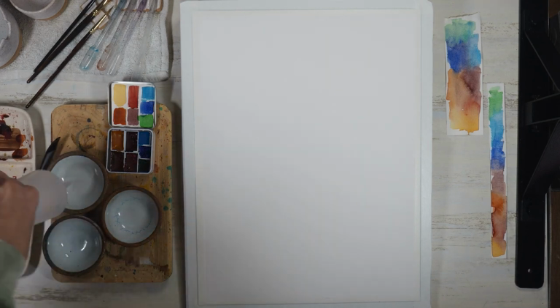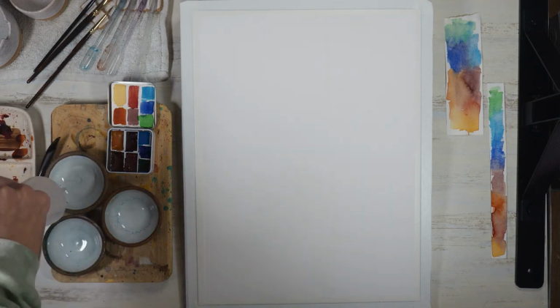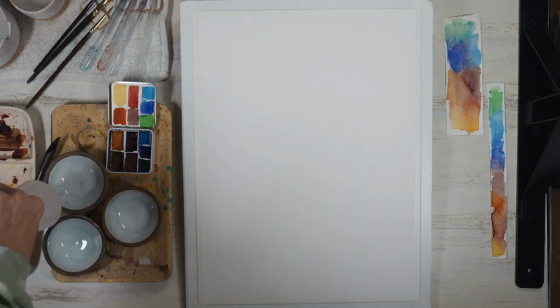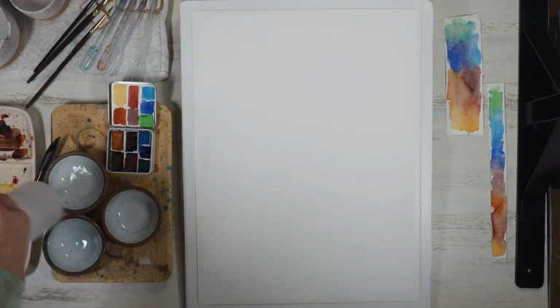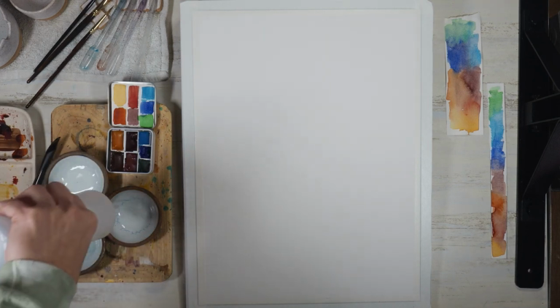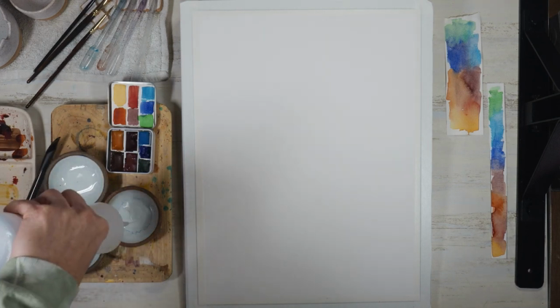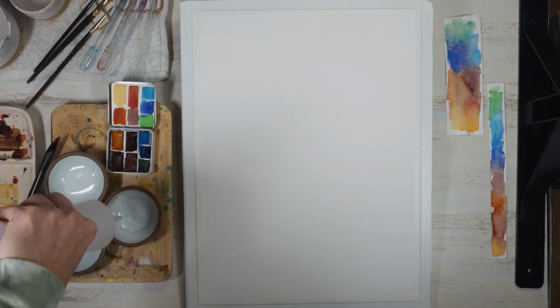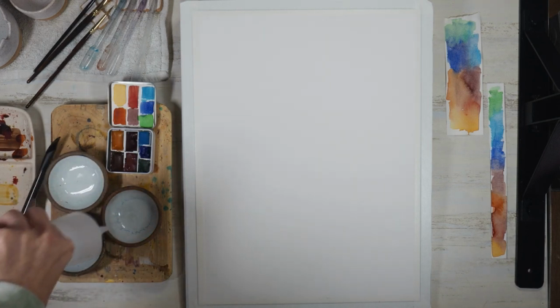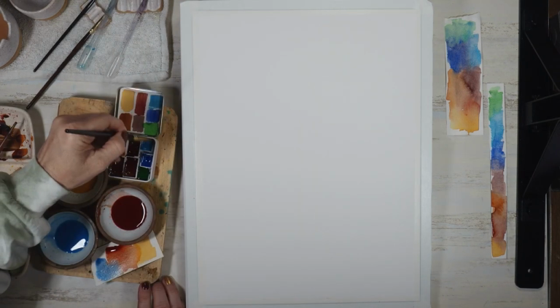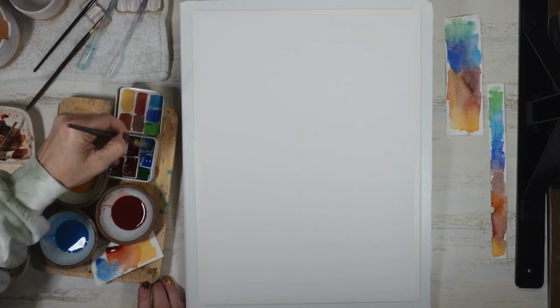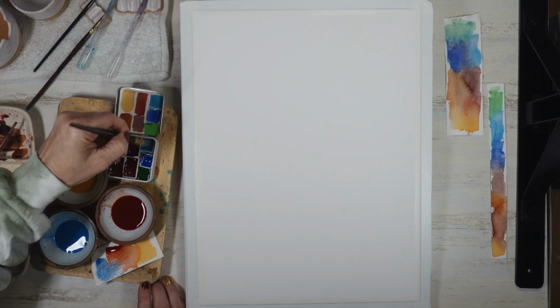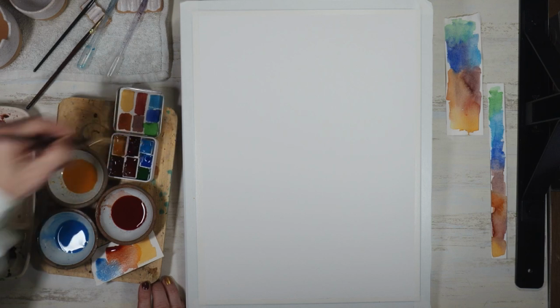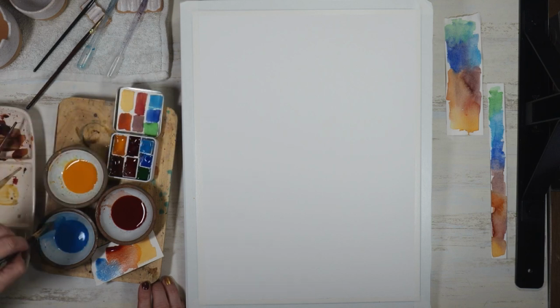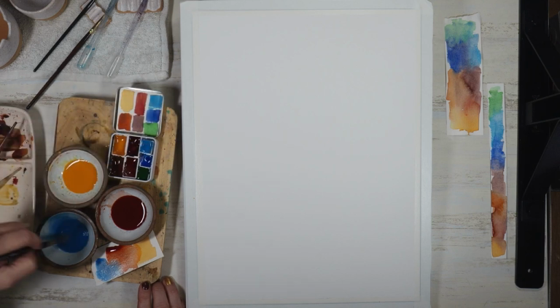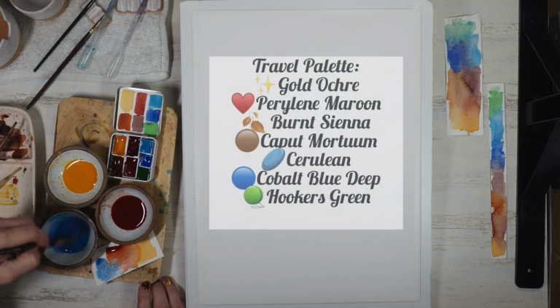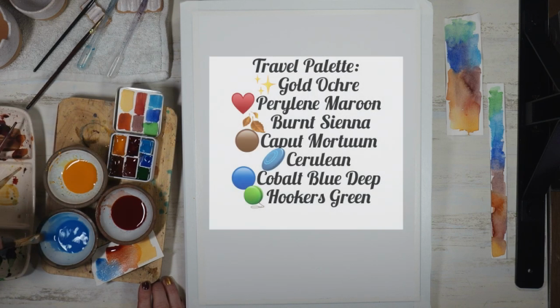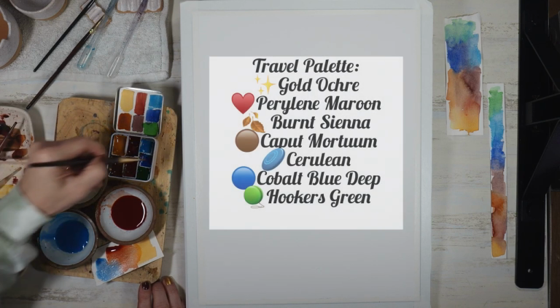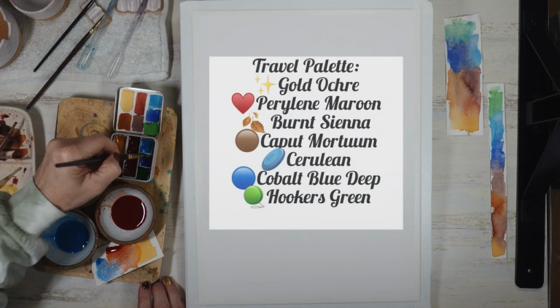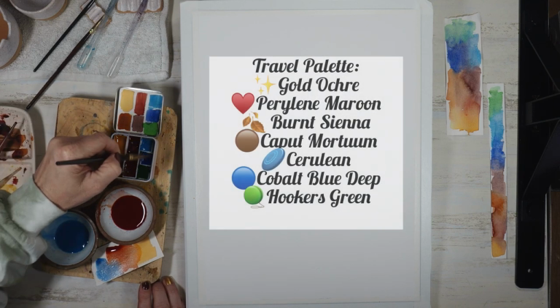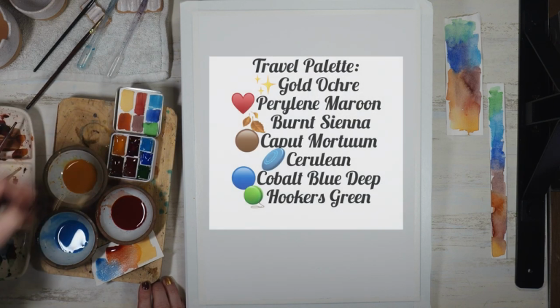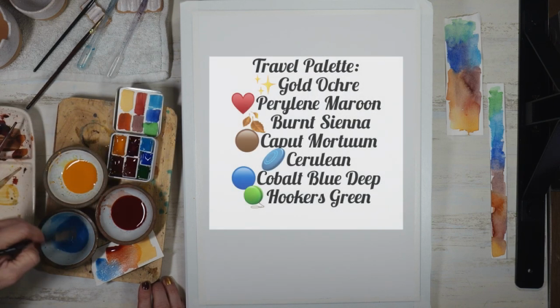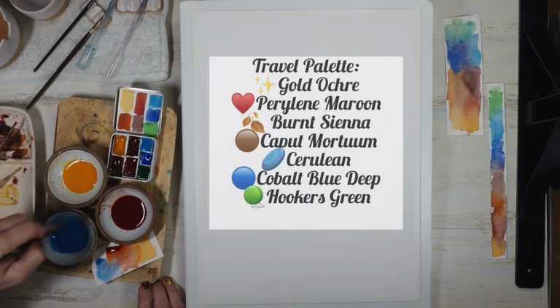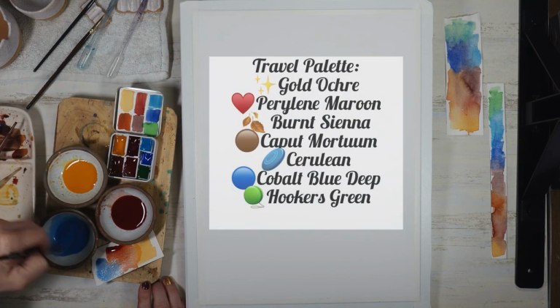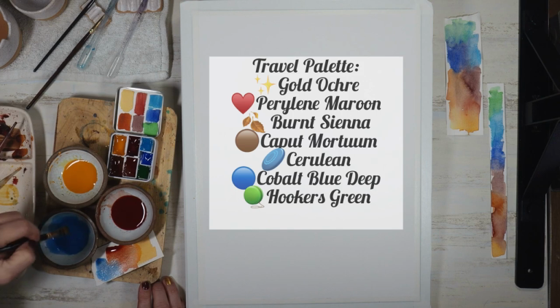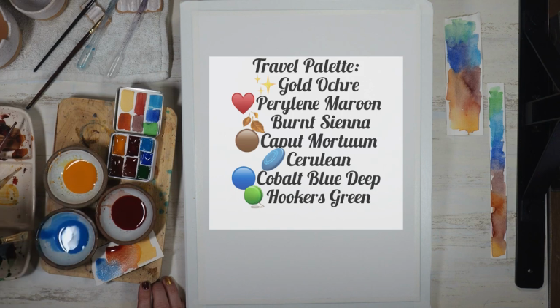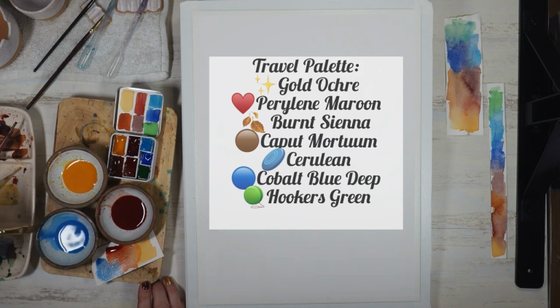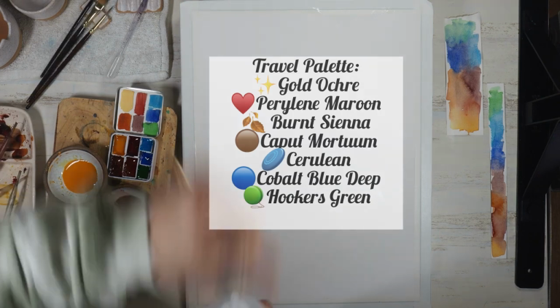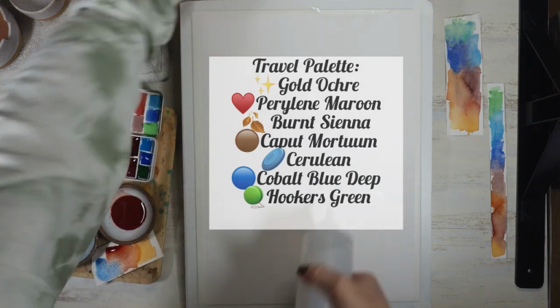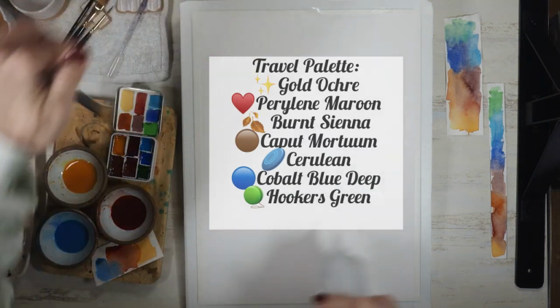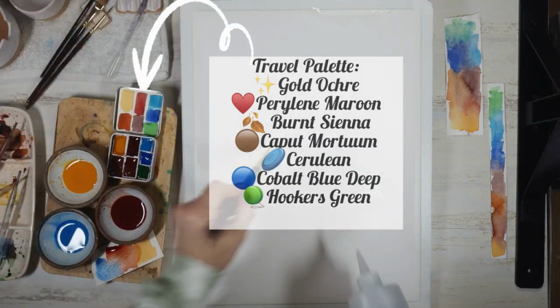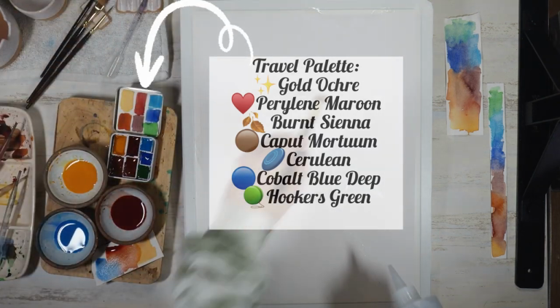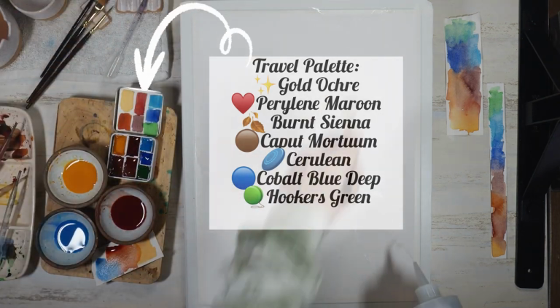Adding a little water to my ramekins, I'll begin to mix my colors. I'll be mixing a sky blue color, a deep red color, and a golden yellow using colors off of my travel palette.